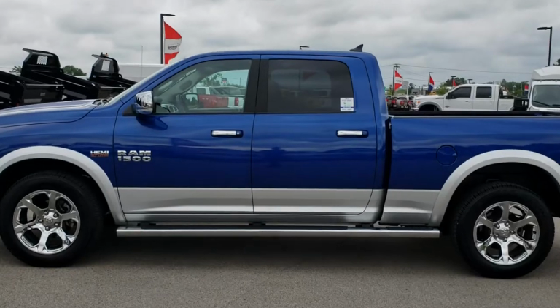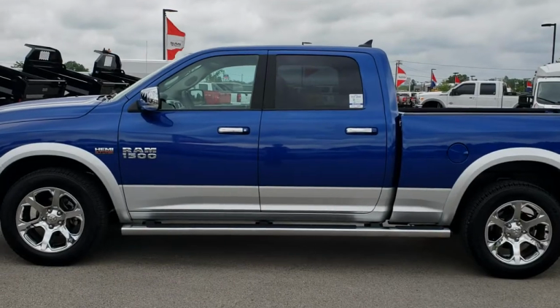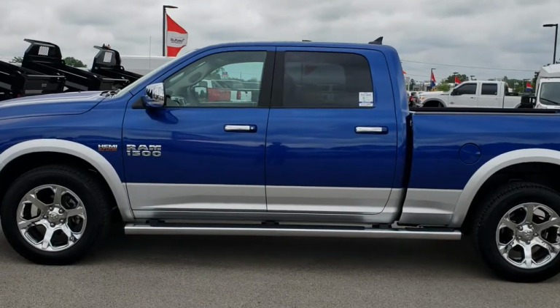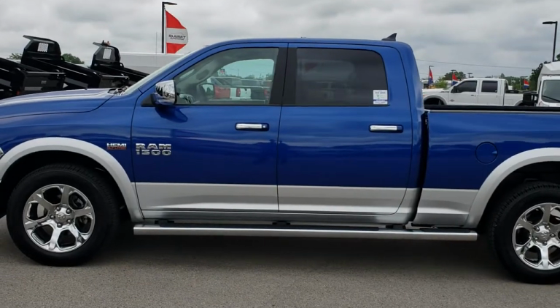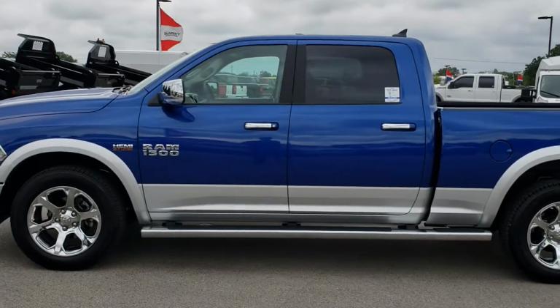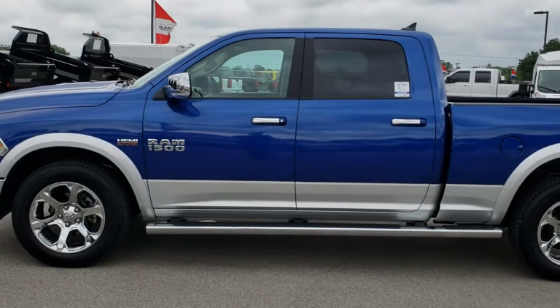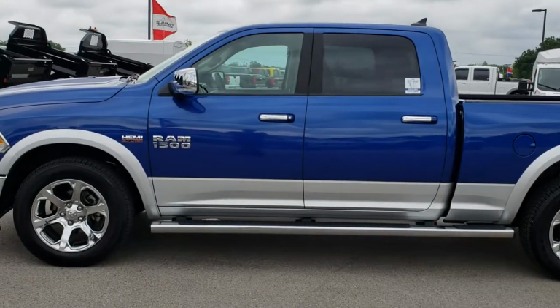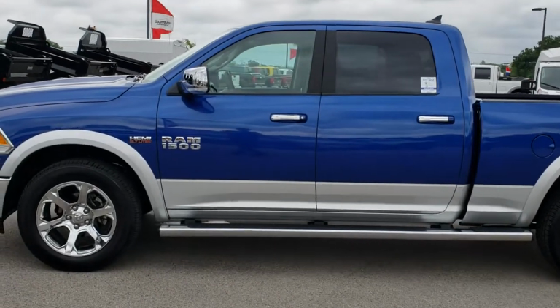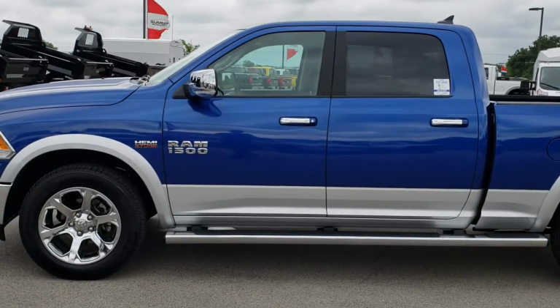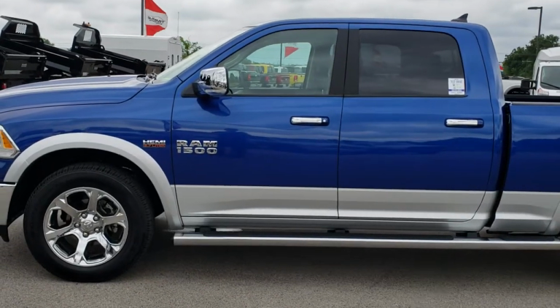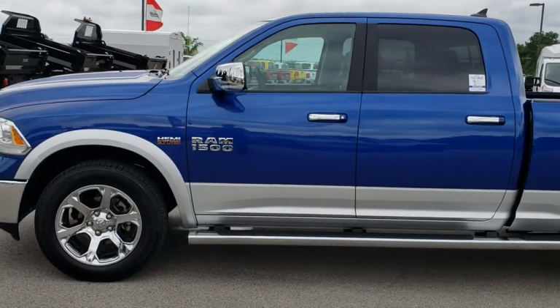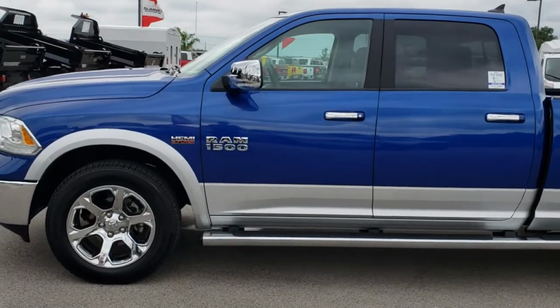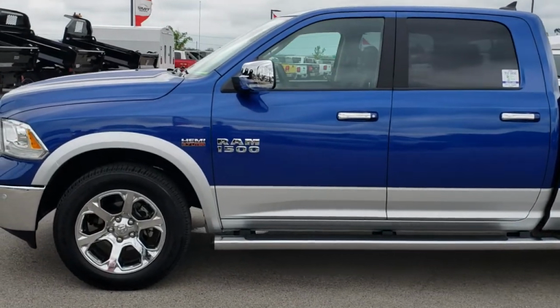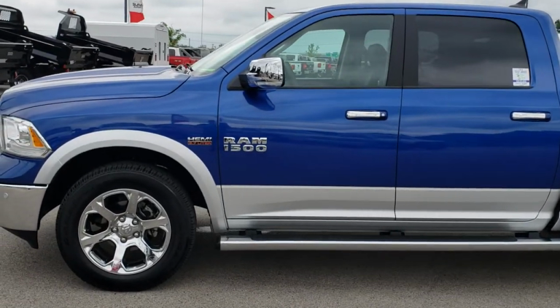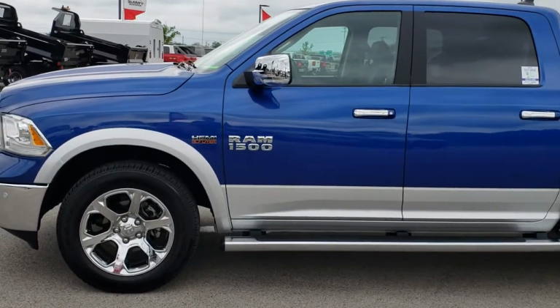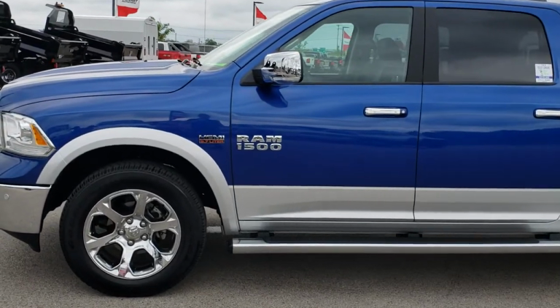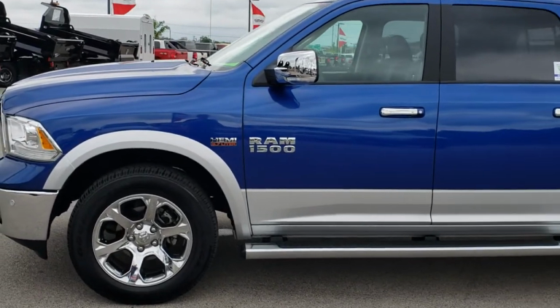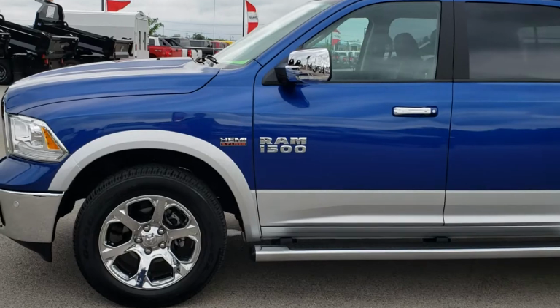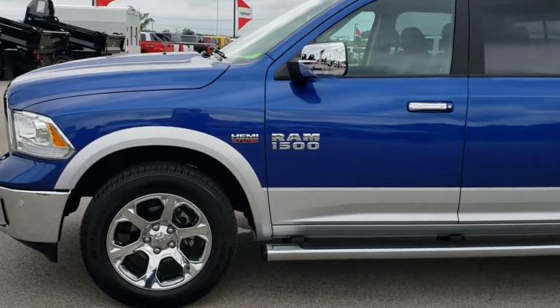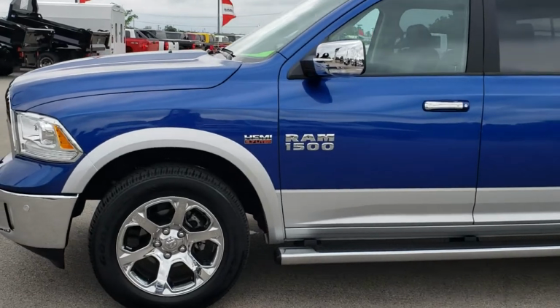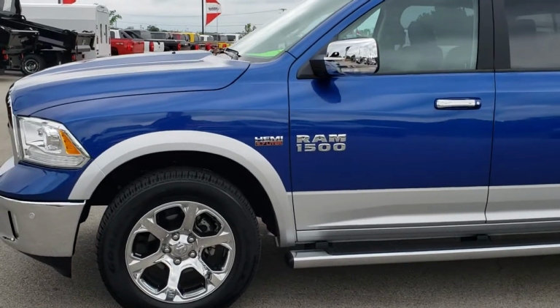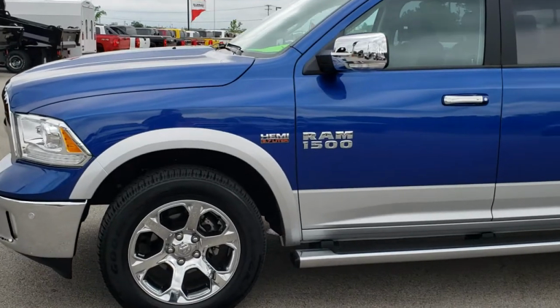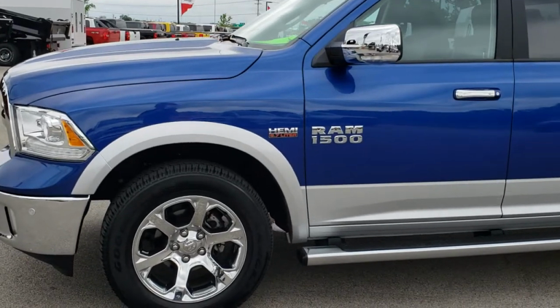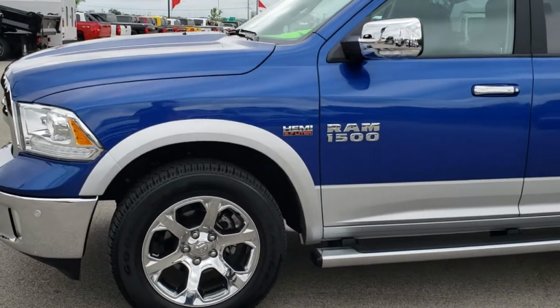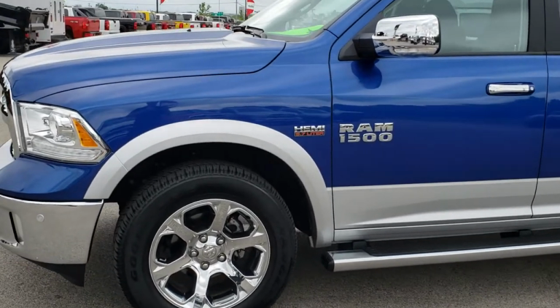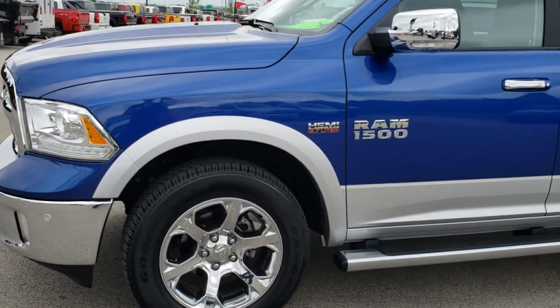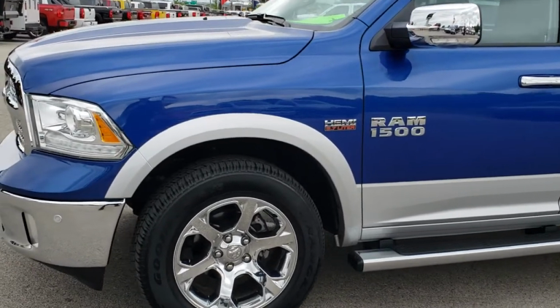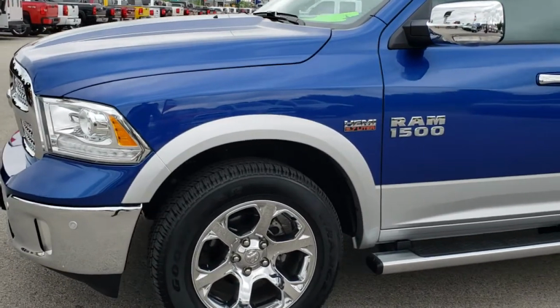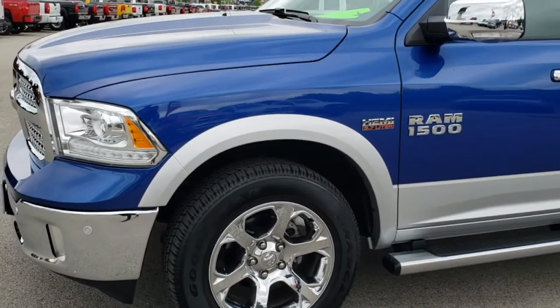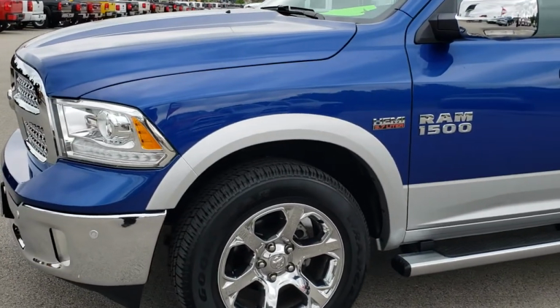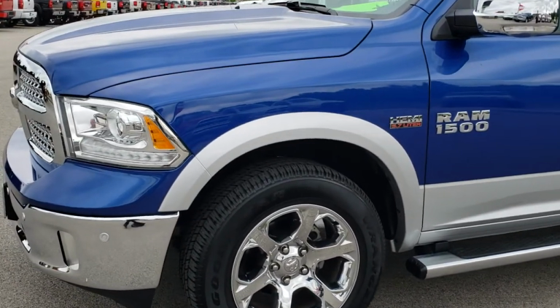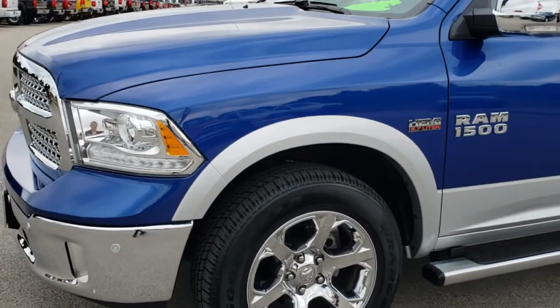This is stock number 8T28AA. We are here at Summit Automotive in Fond du Lac, Wisconsin, your new and used Ram Headquarters.